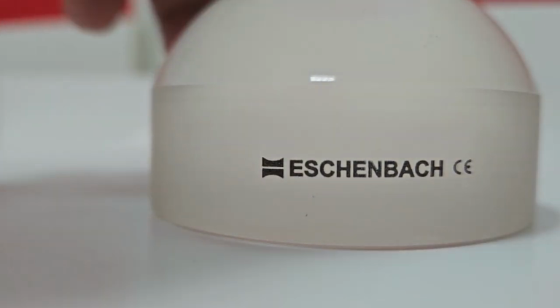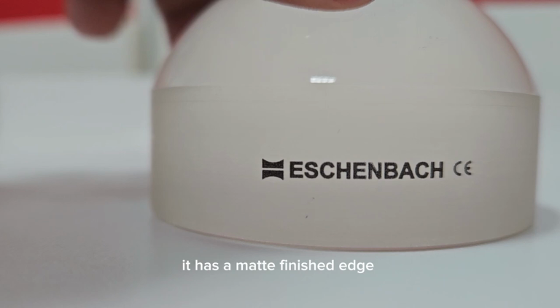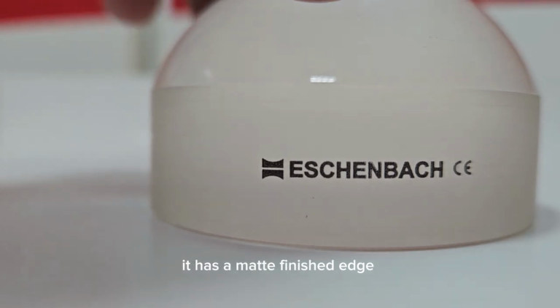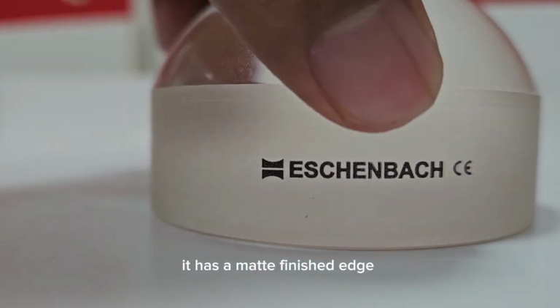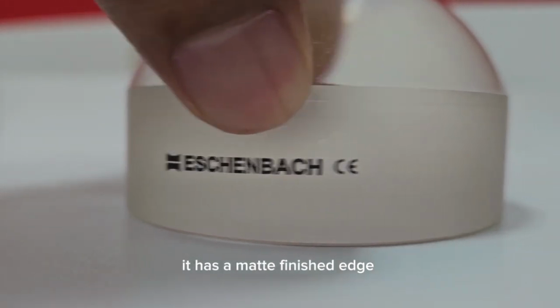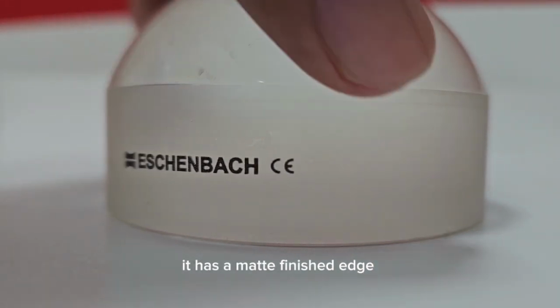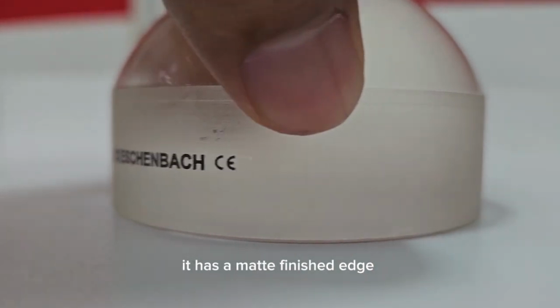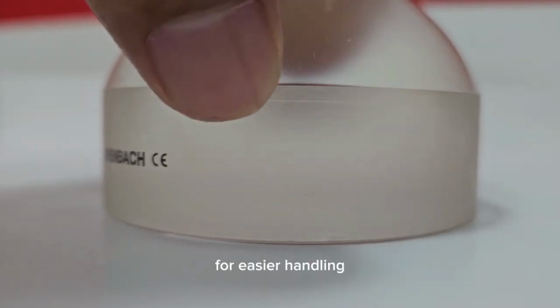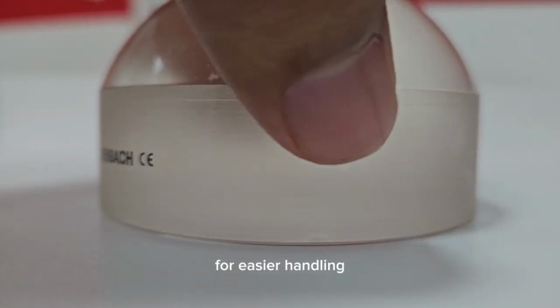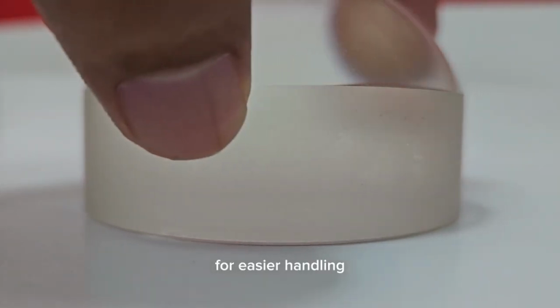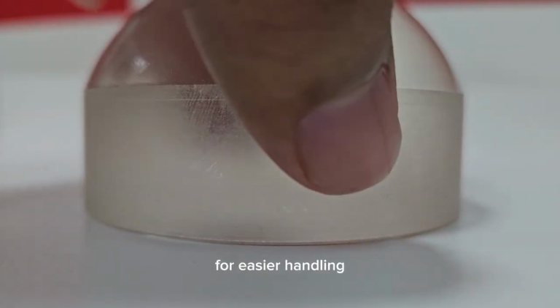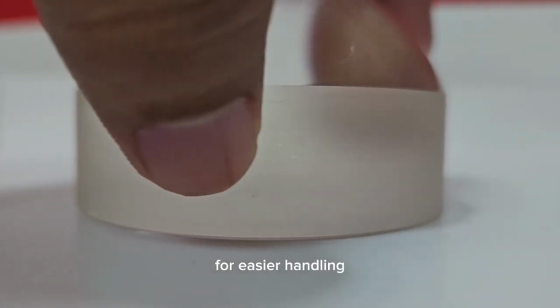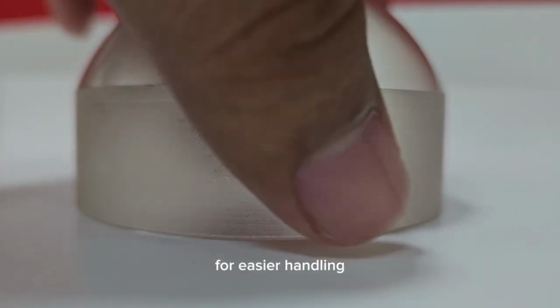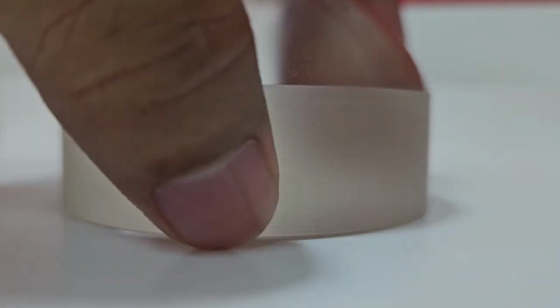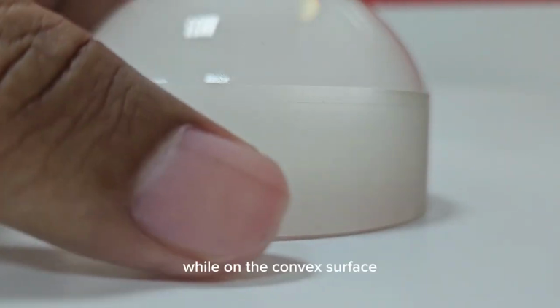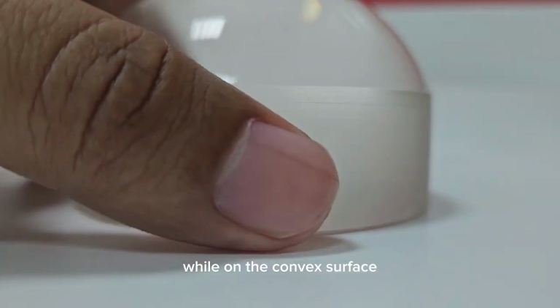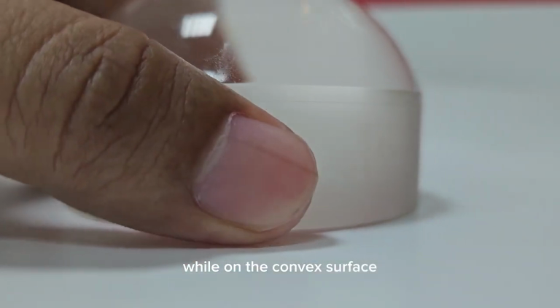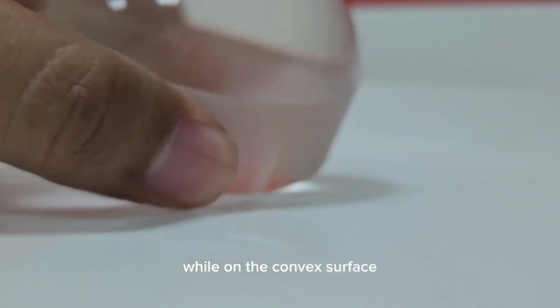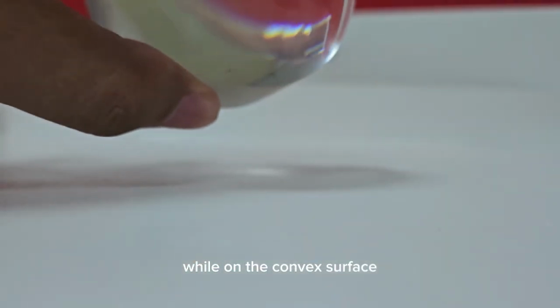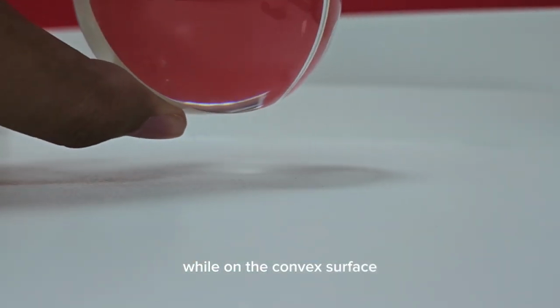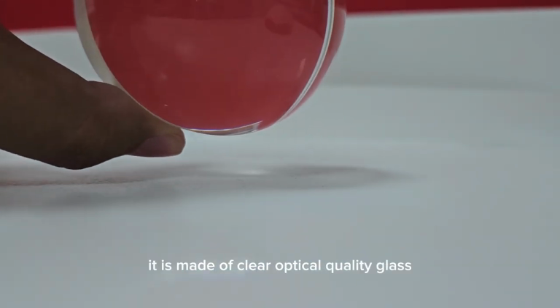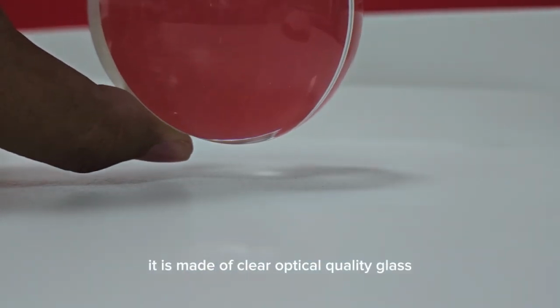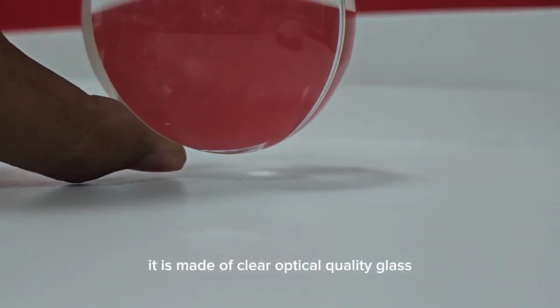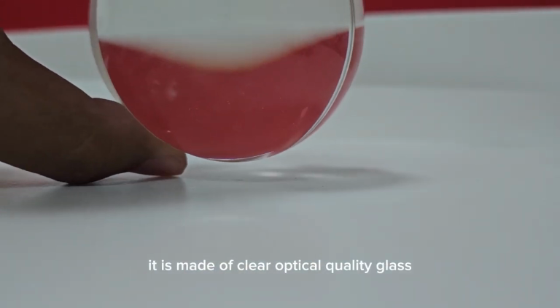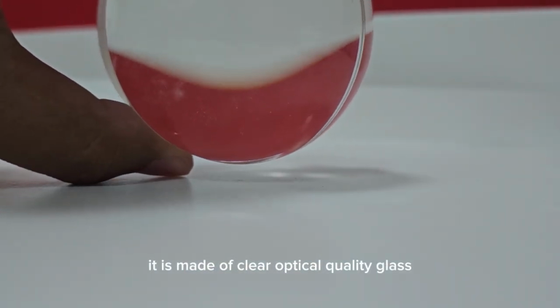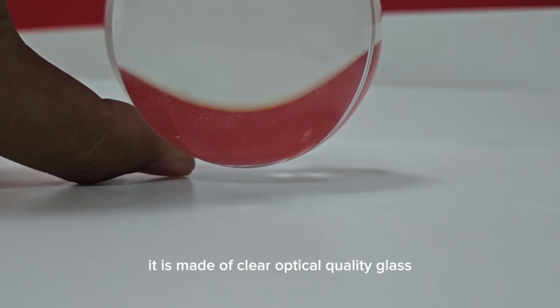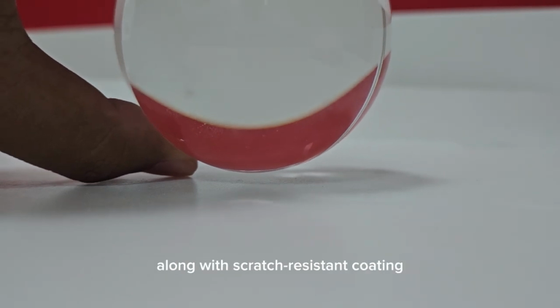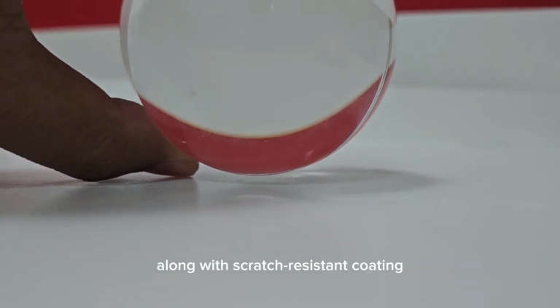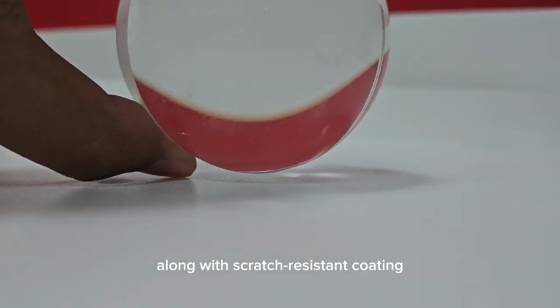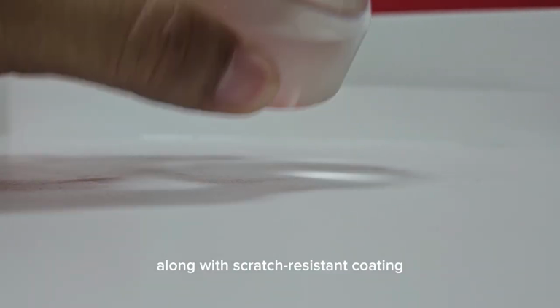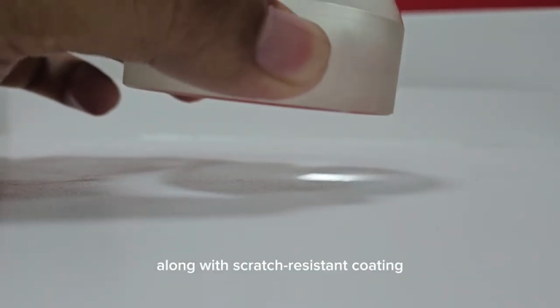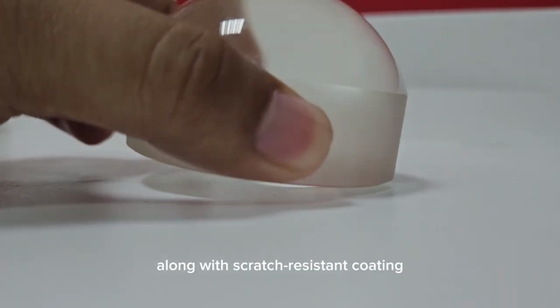It has a matte finish edge for easier handling, while on the convex surface it is made of clear optical quality glass, along with a scratch-resistant coating.